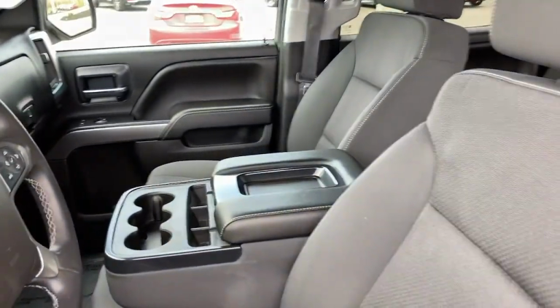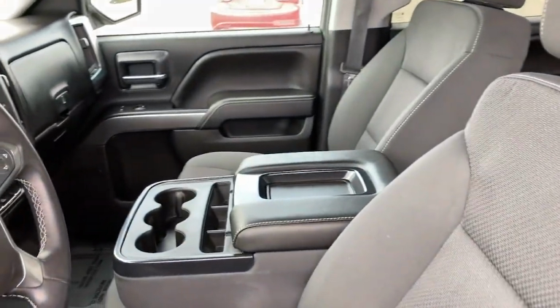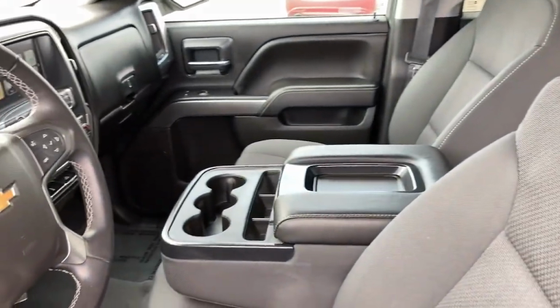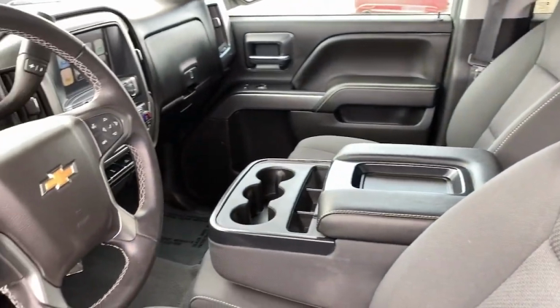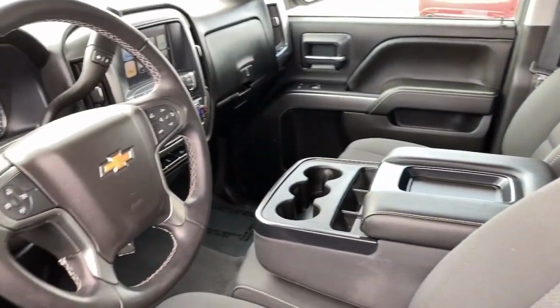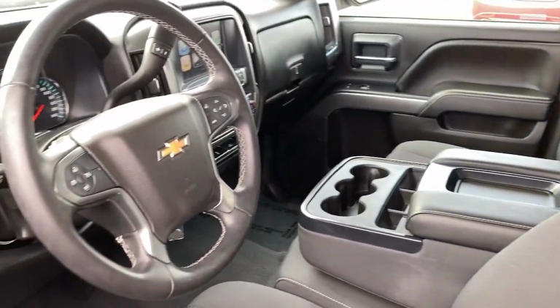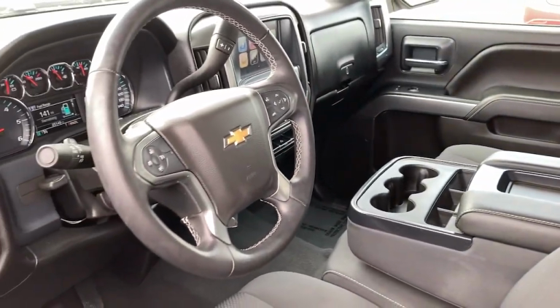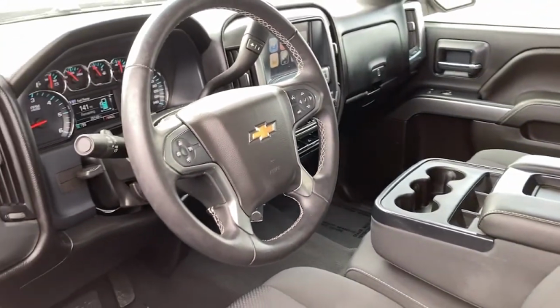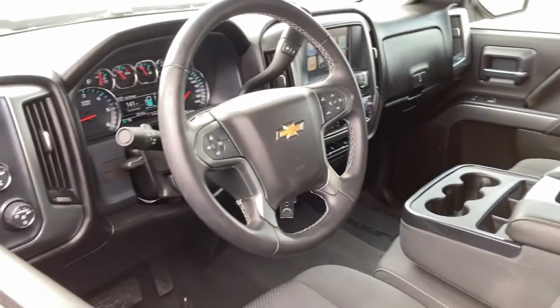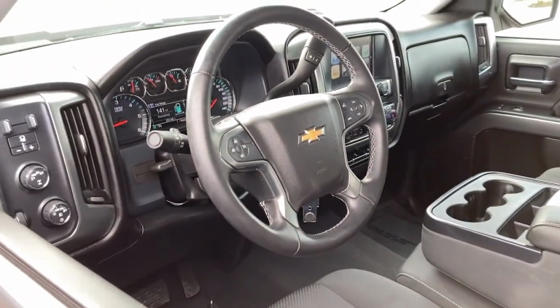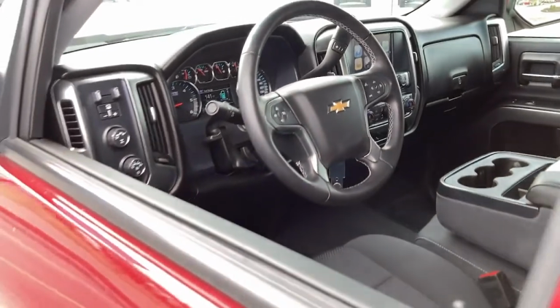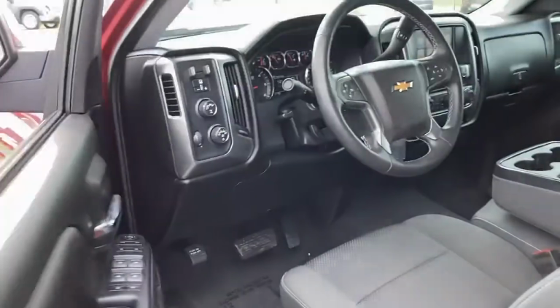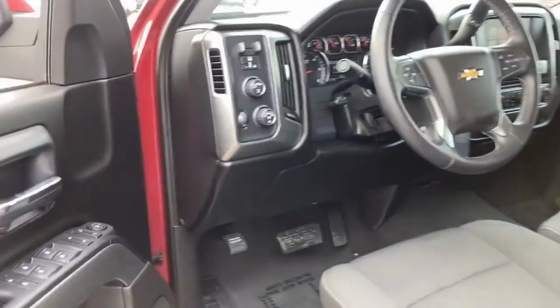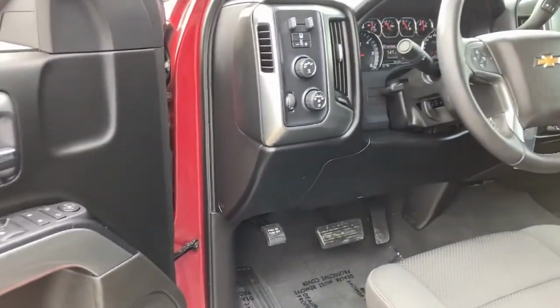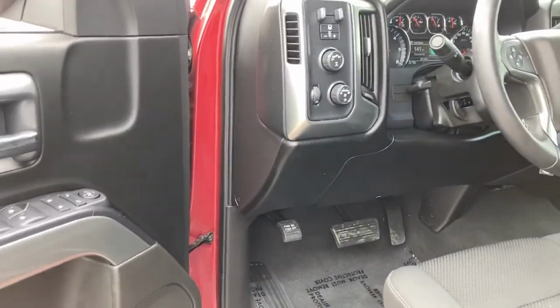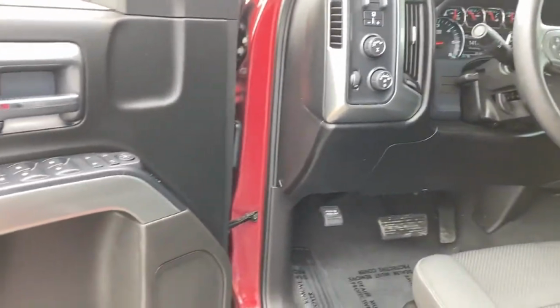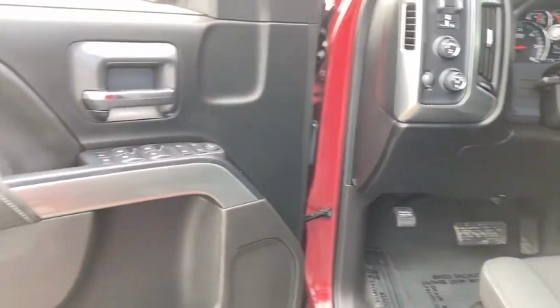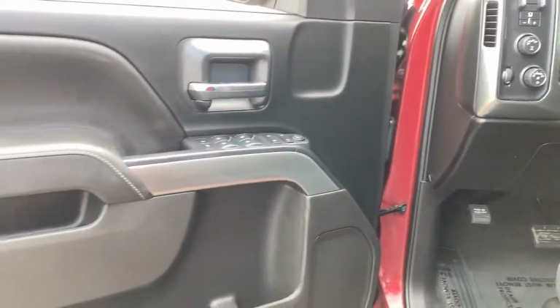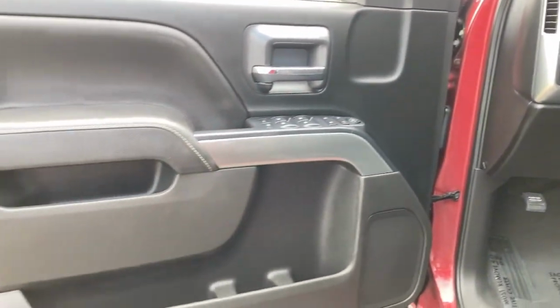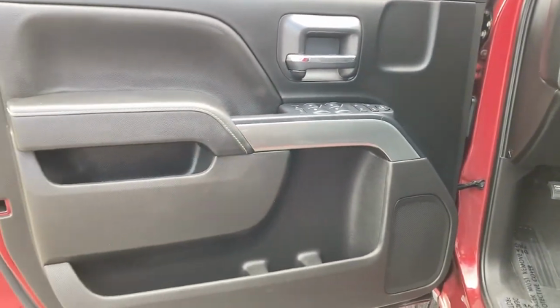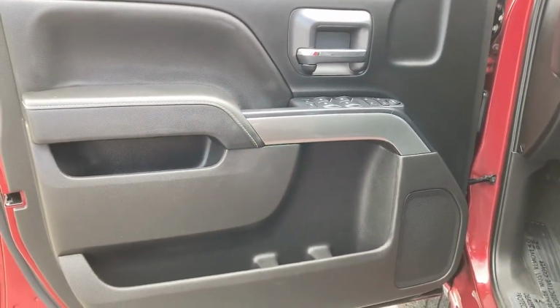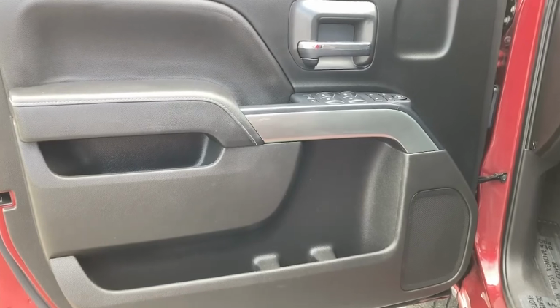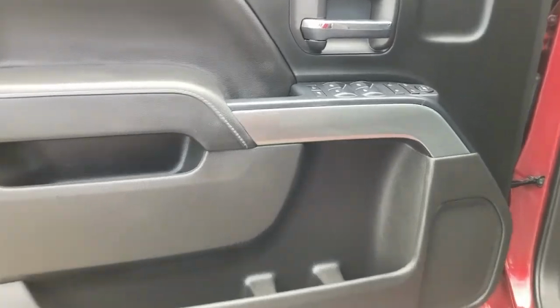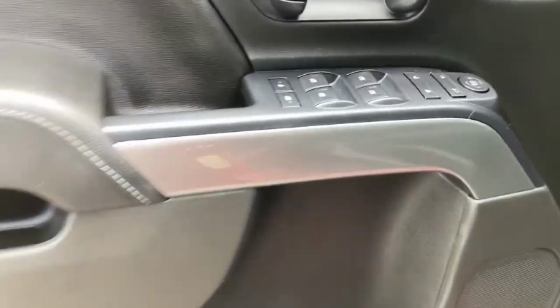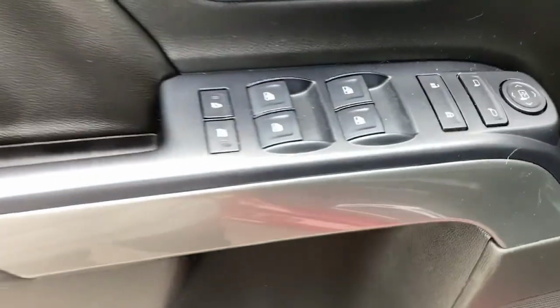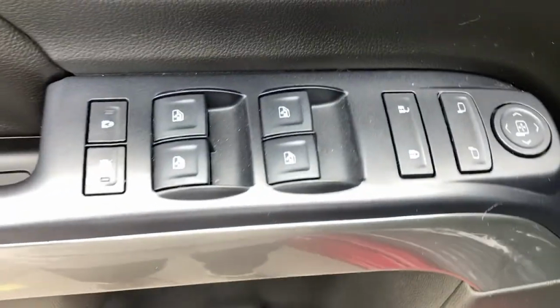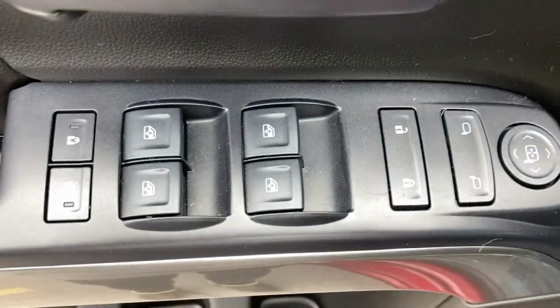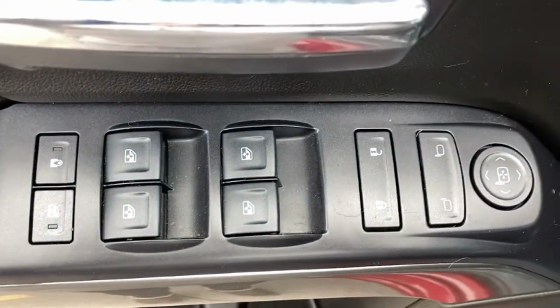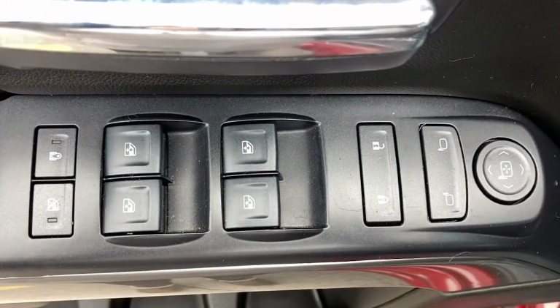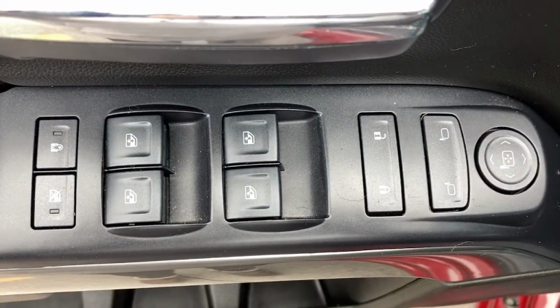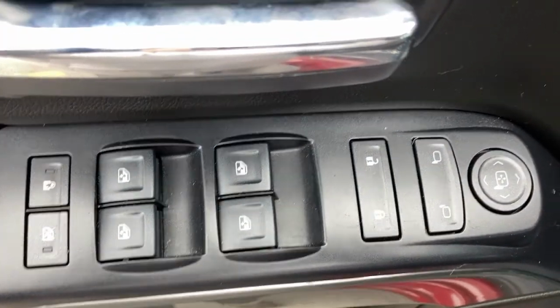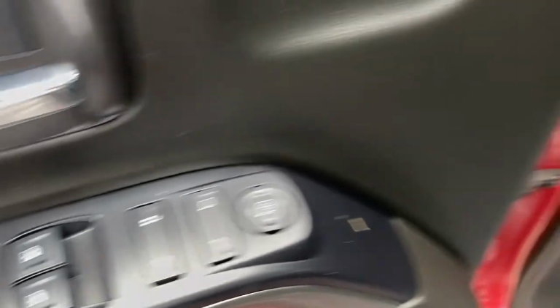The following are some of this vehicle's highlighted options: keyless entry, fog lamps, steering wheel audio controls, electronic stability control, trip computer, power windows, four-wheel disc brakes, and power steering.